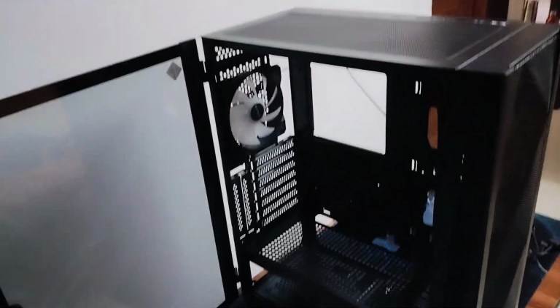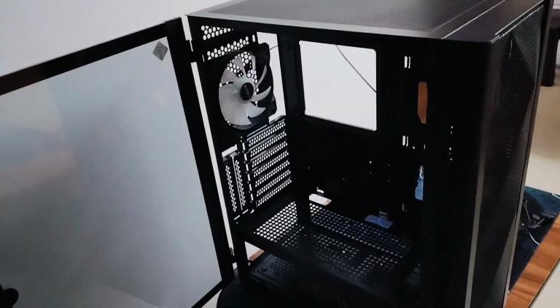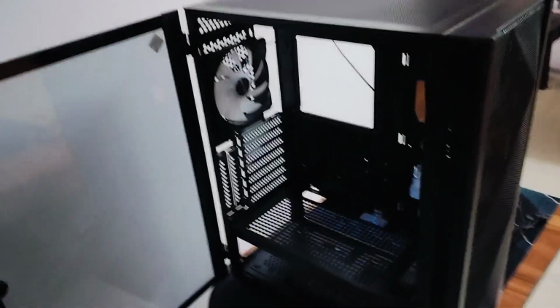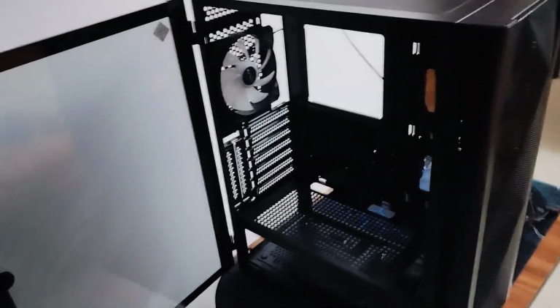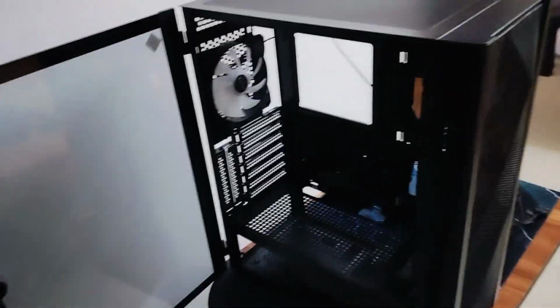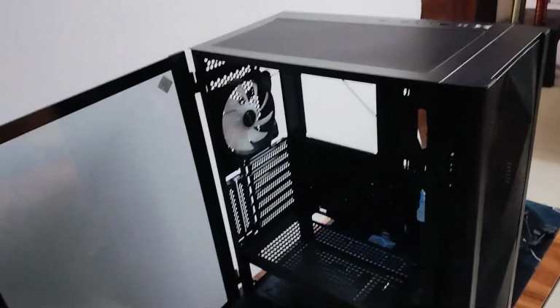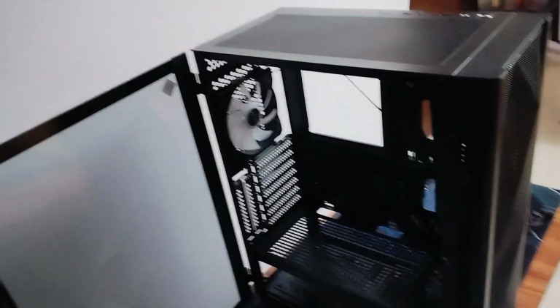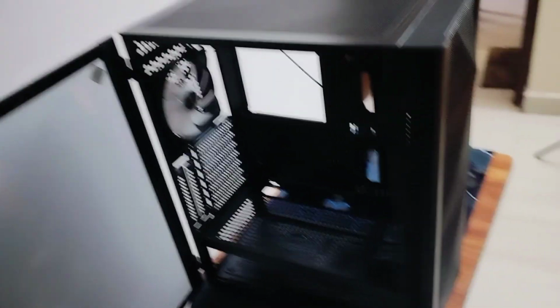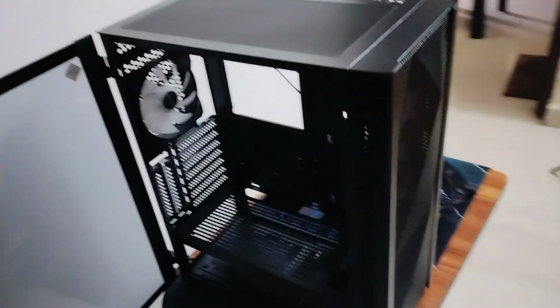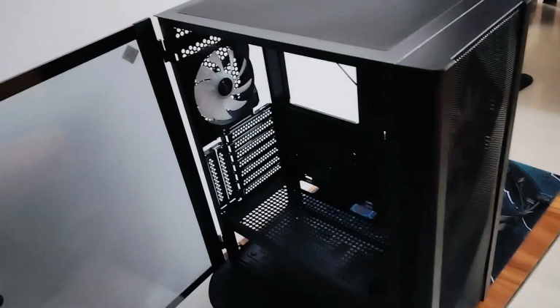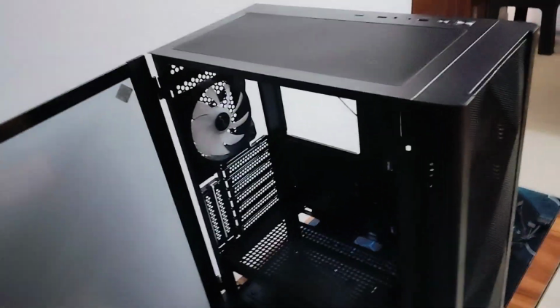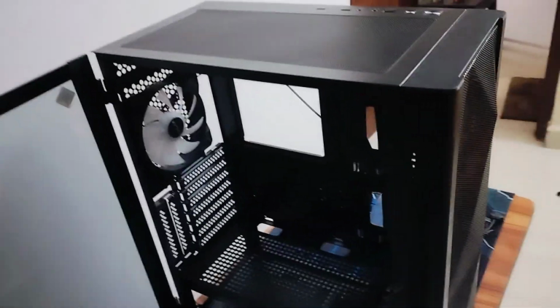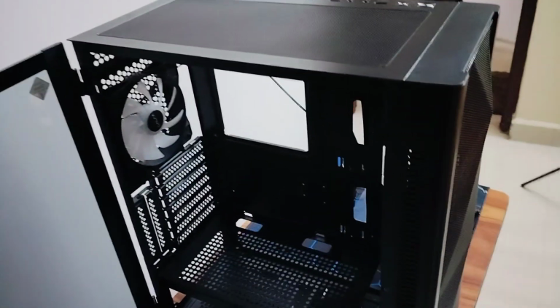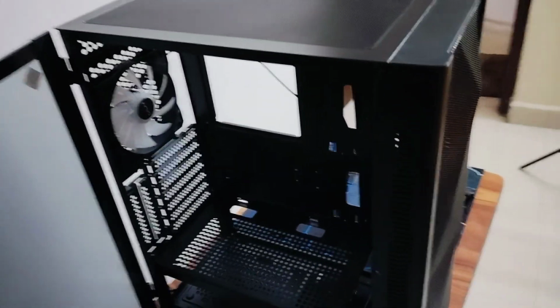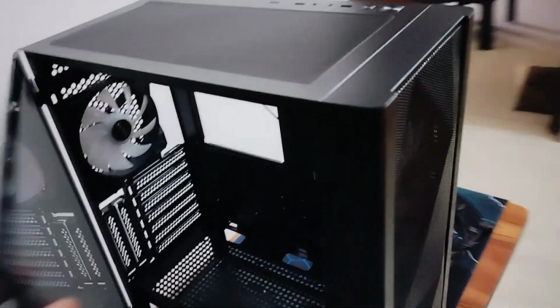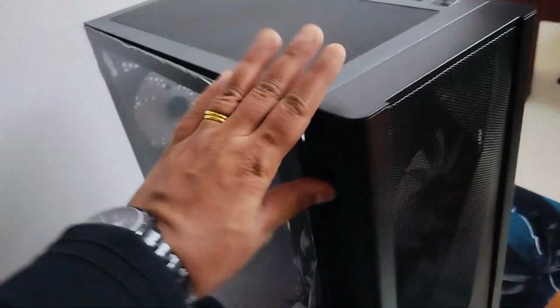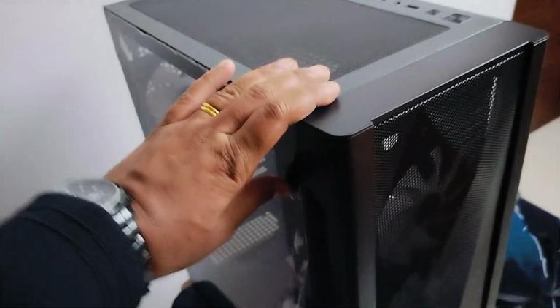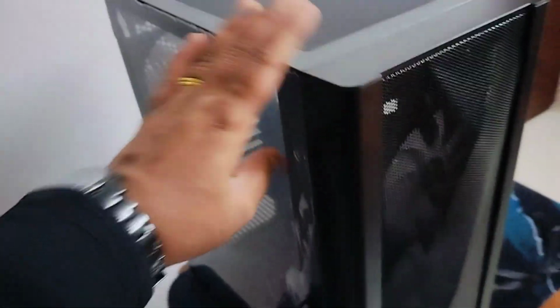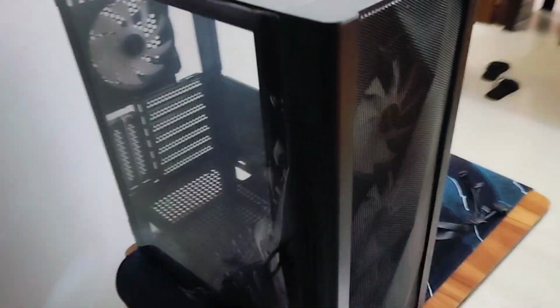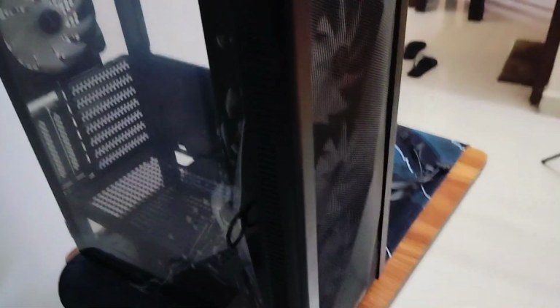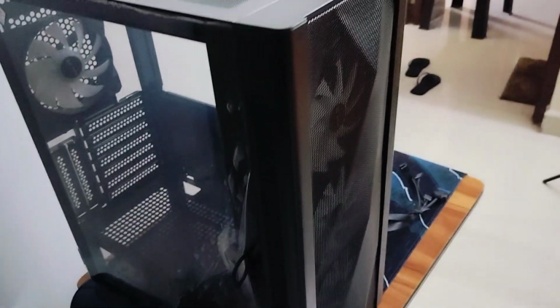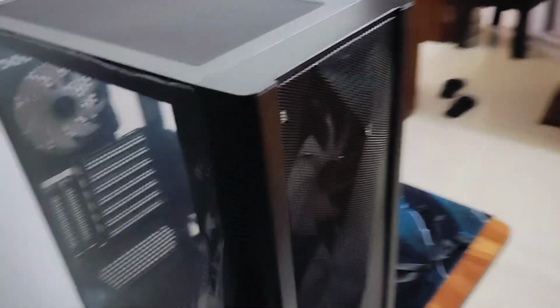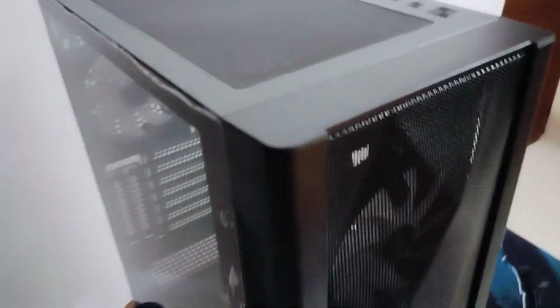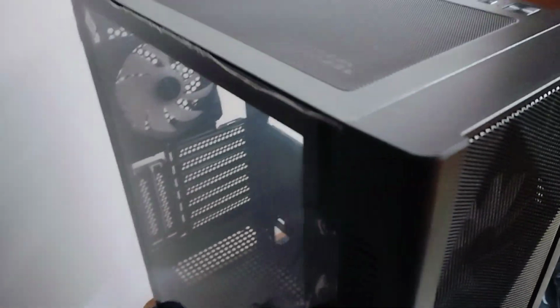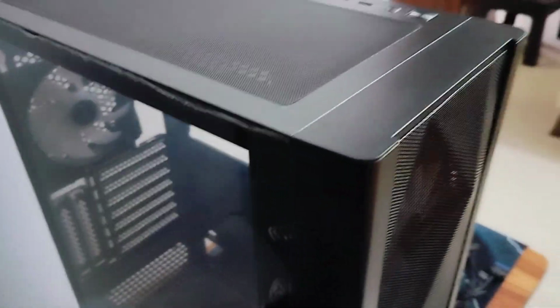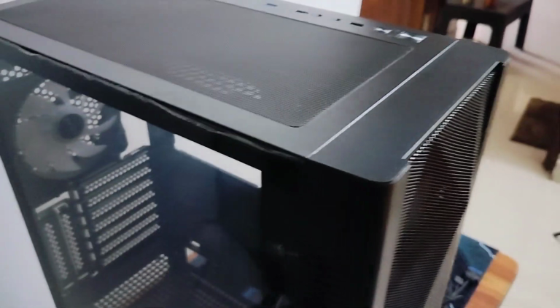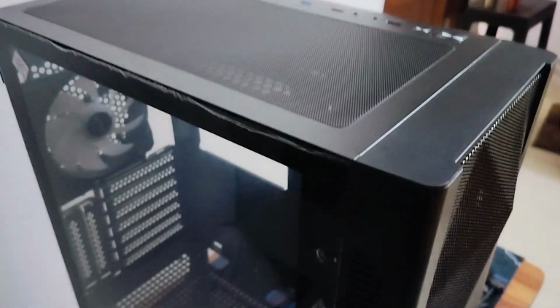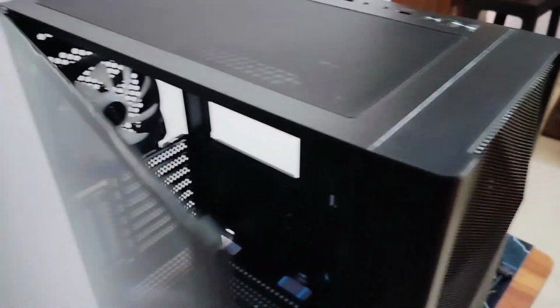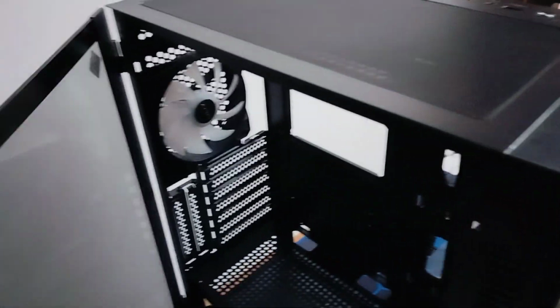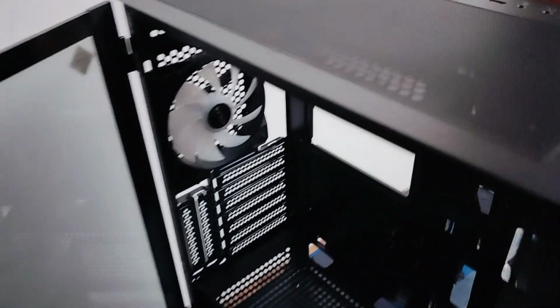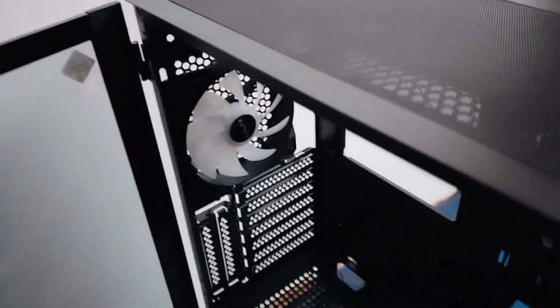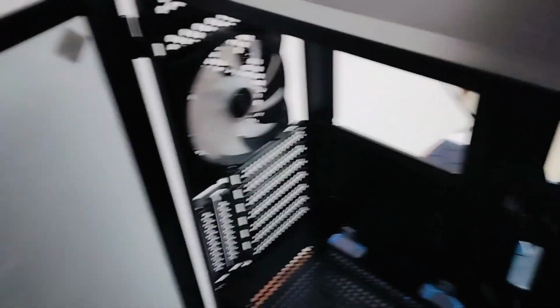Hello guys, welcome to another video. In this particular video, we have a cabinet called GALAX REV6, and we are going to install the motherboard and the components which are required.